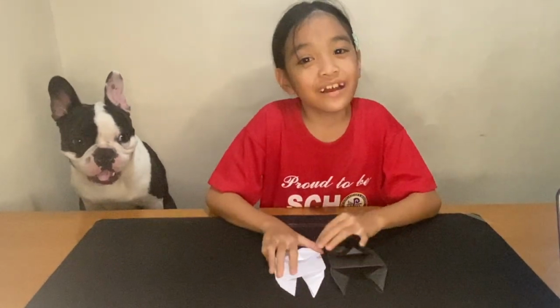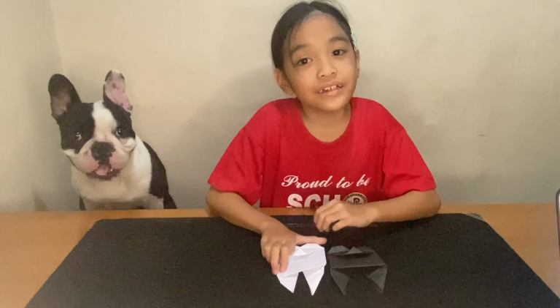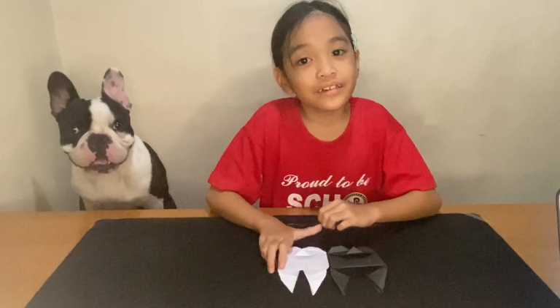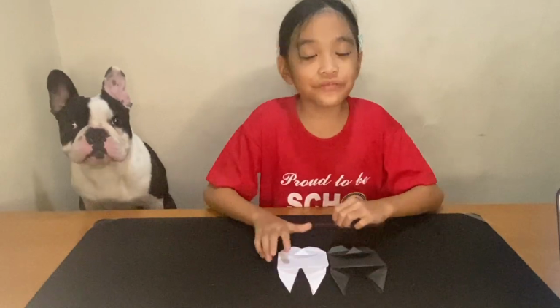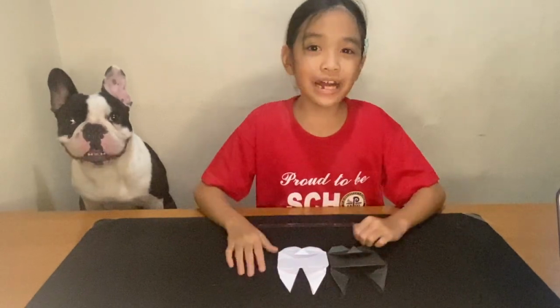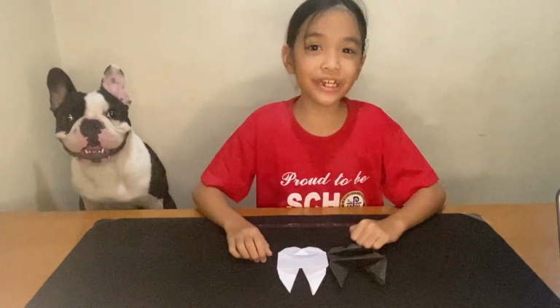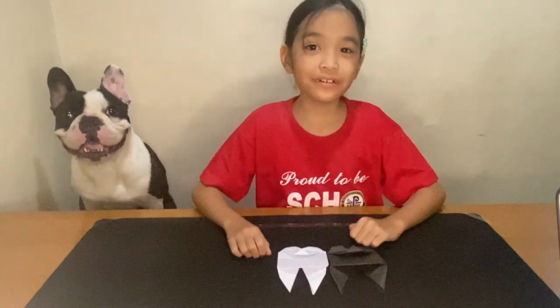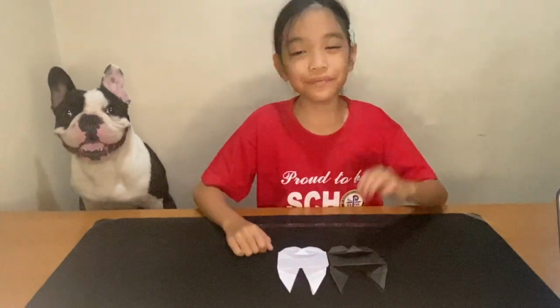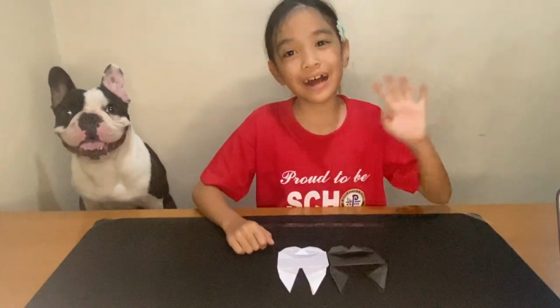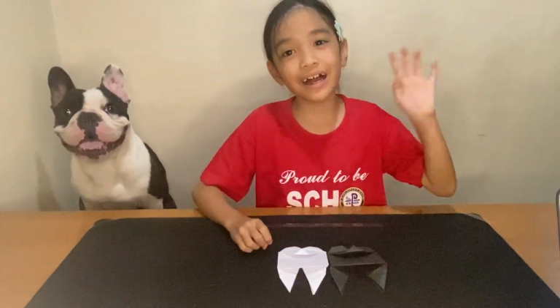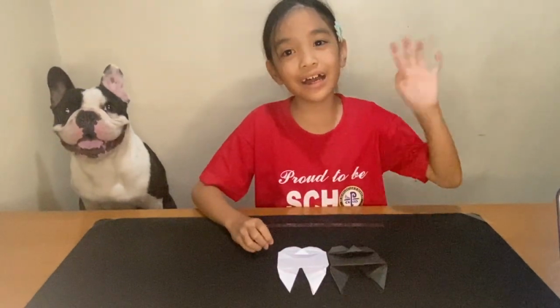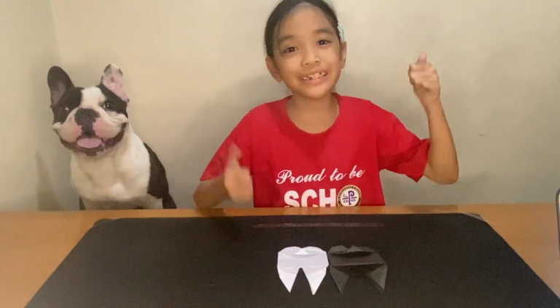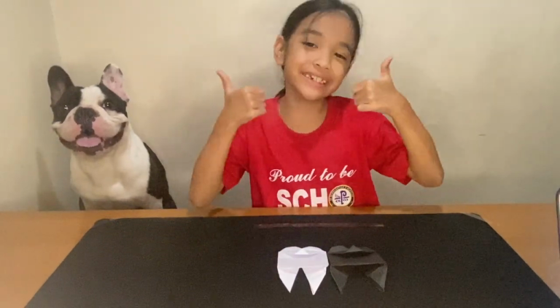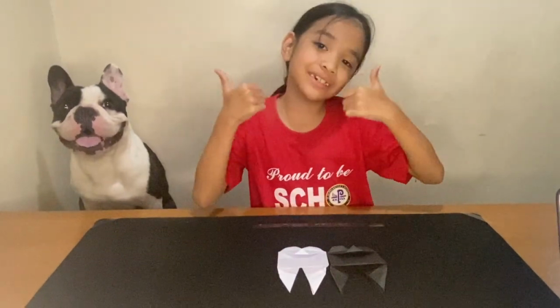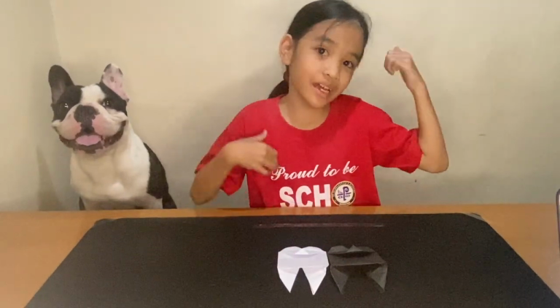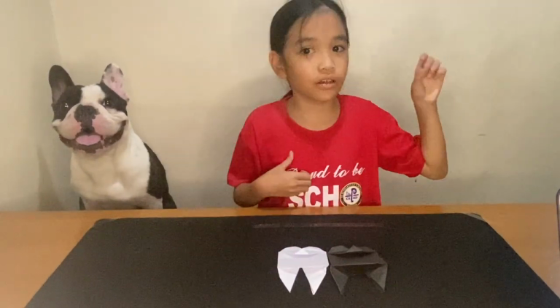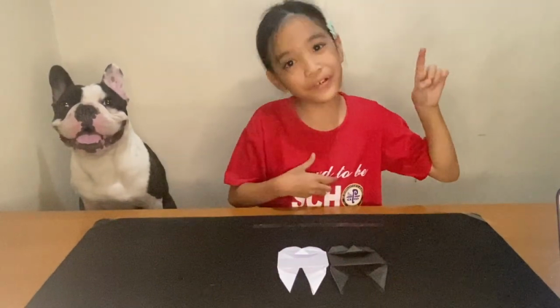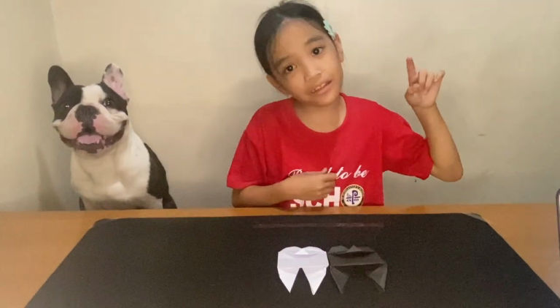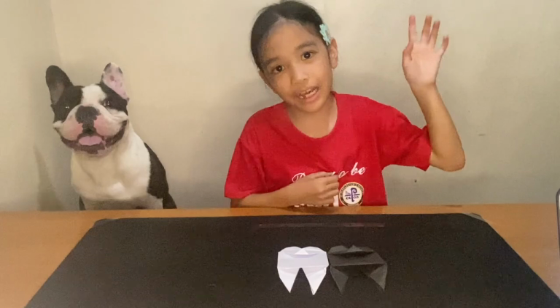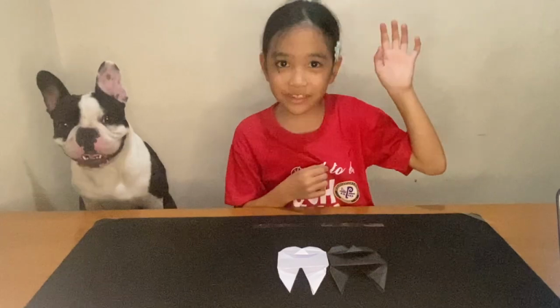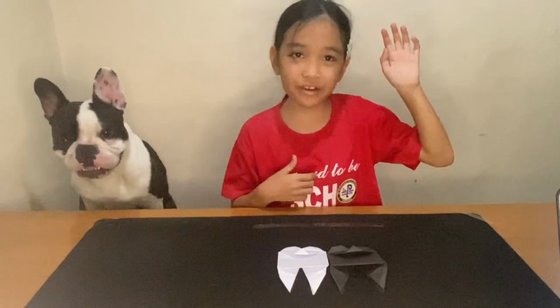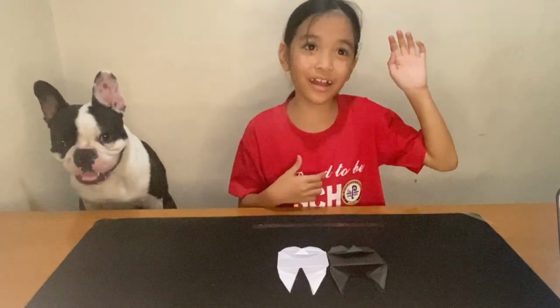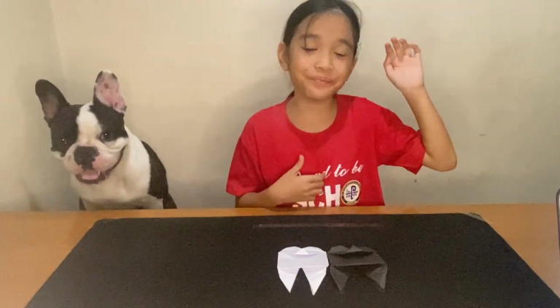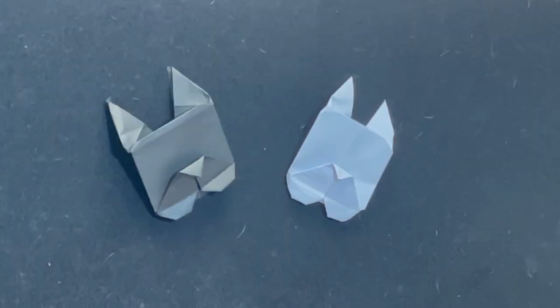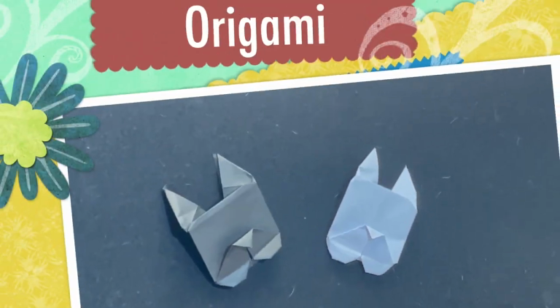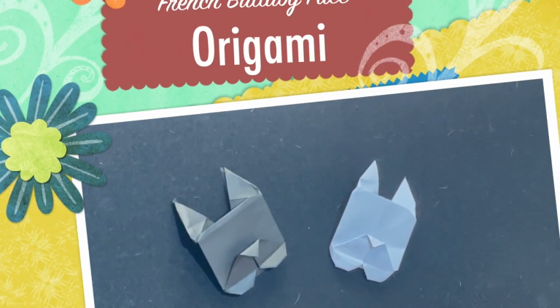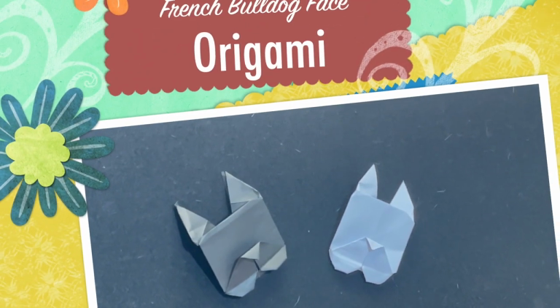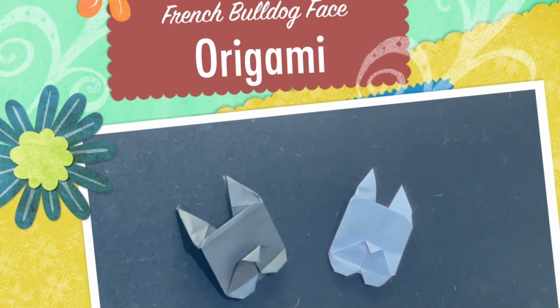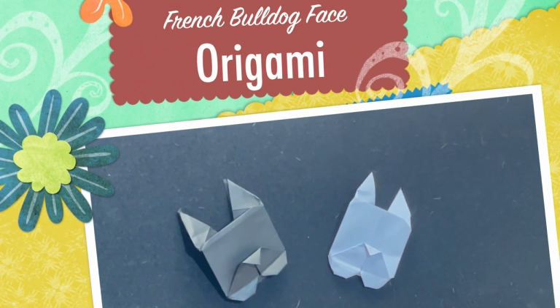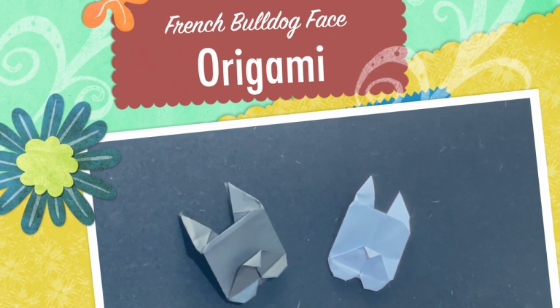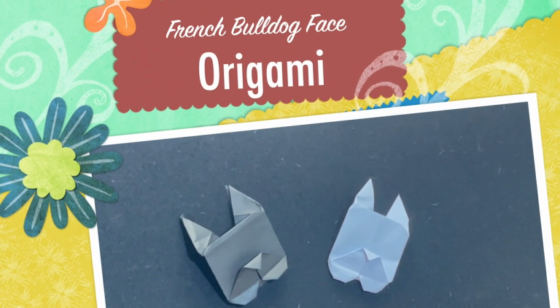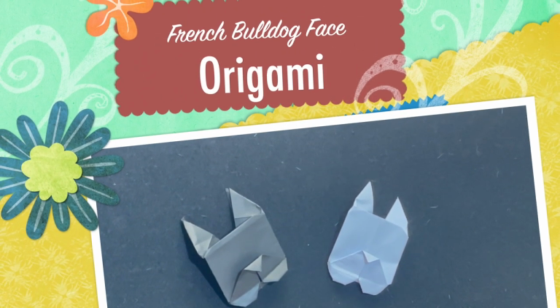Thanks for watching. Goodbye. And don't forget to like and subscribe. Bye.